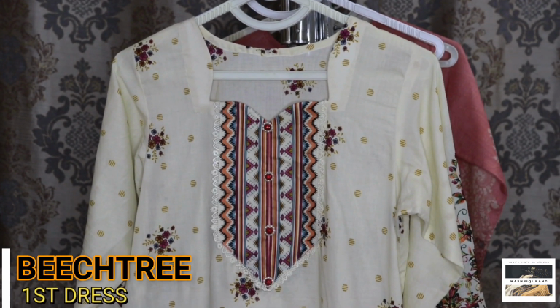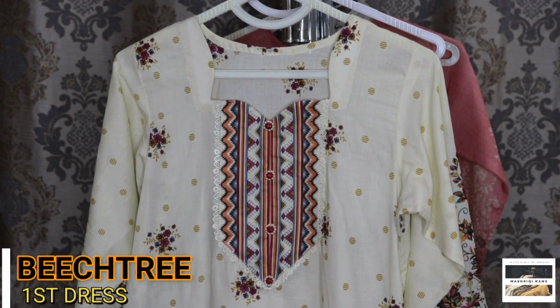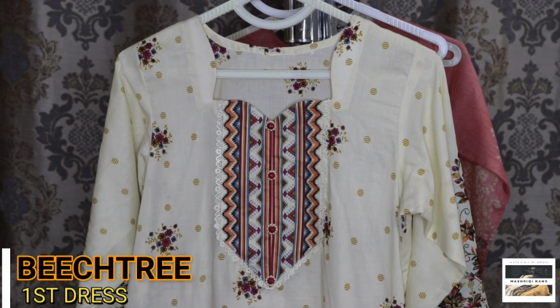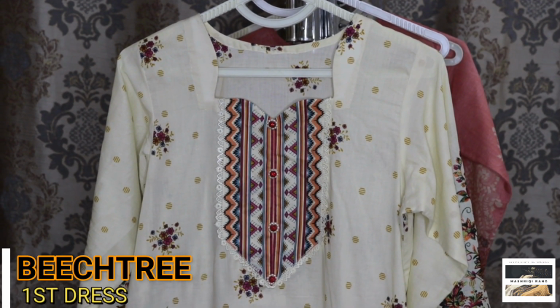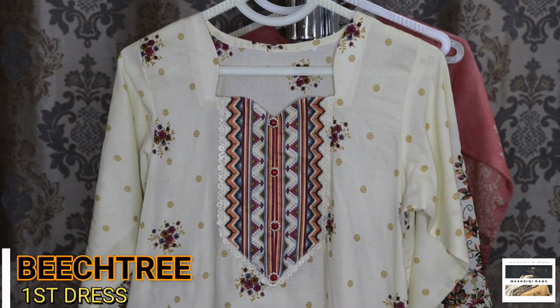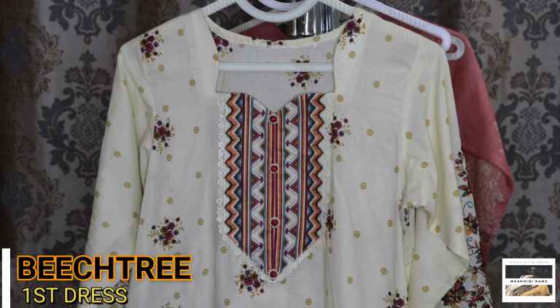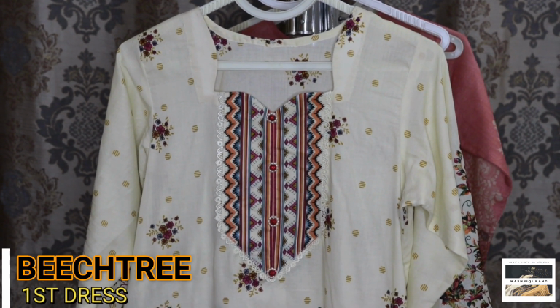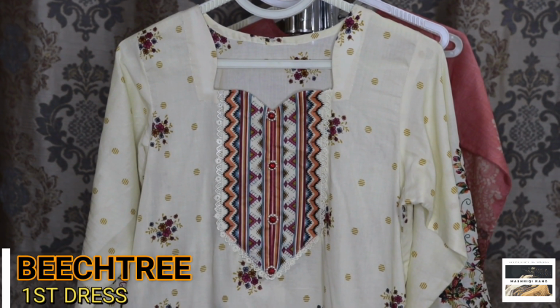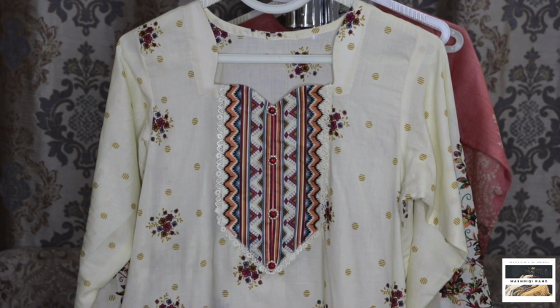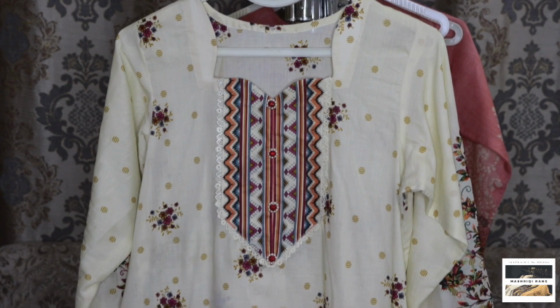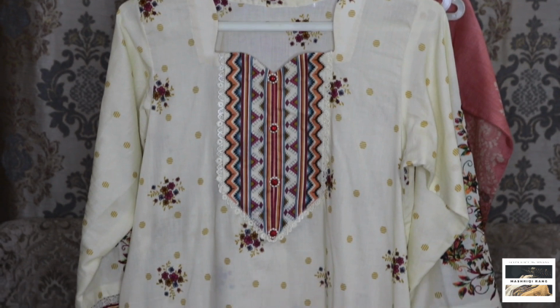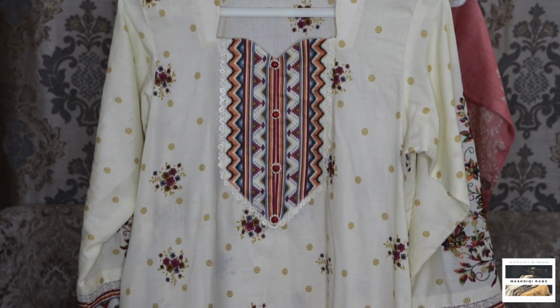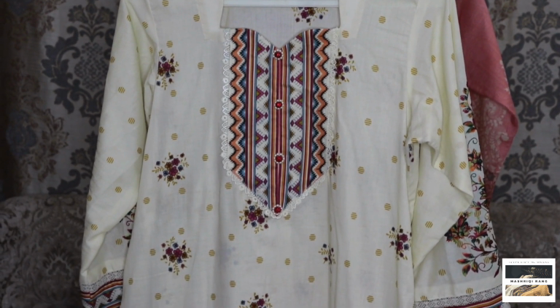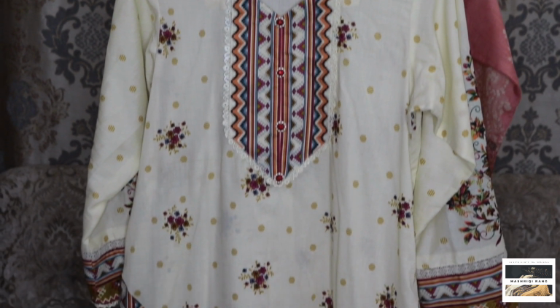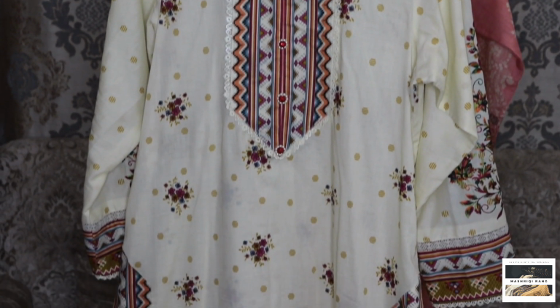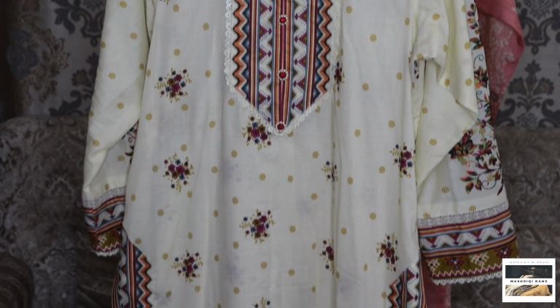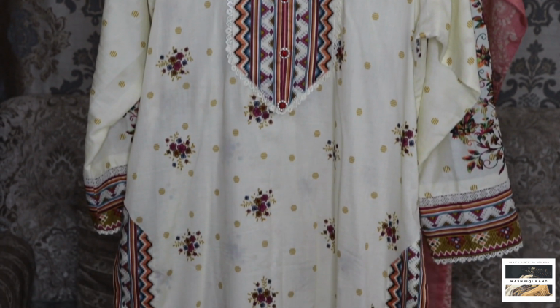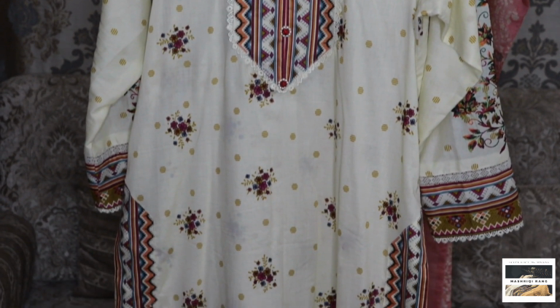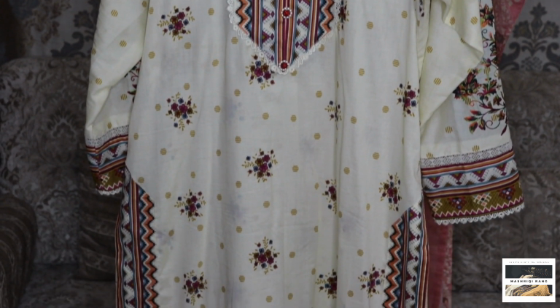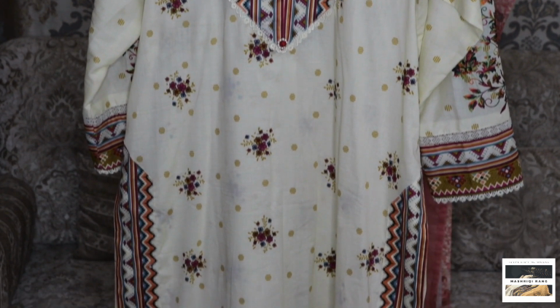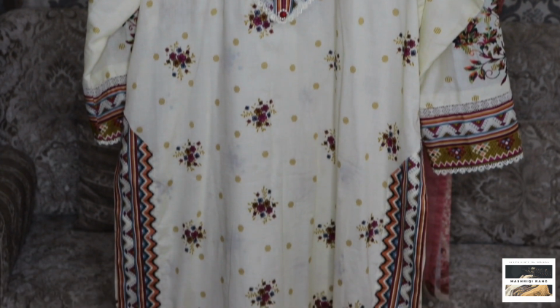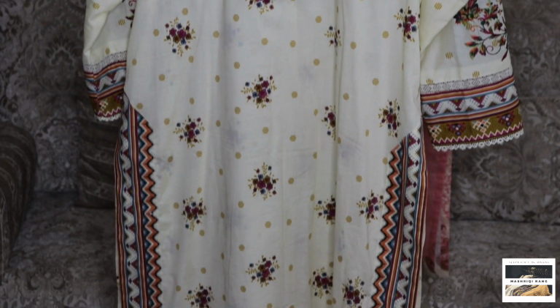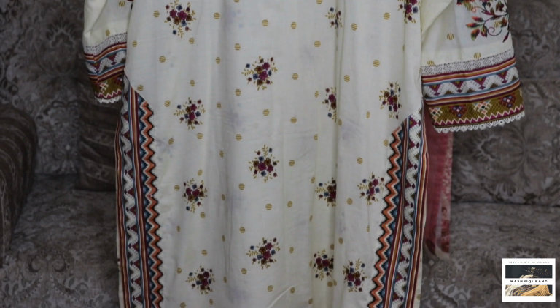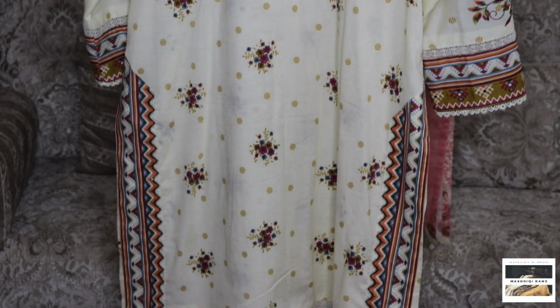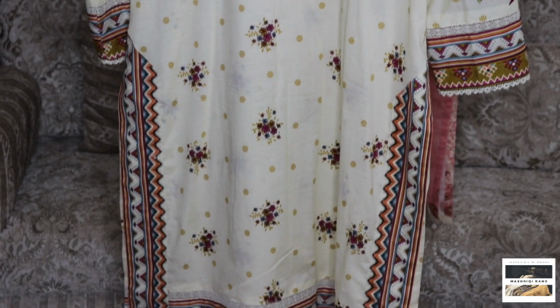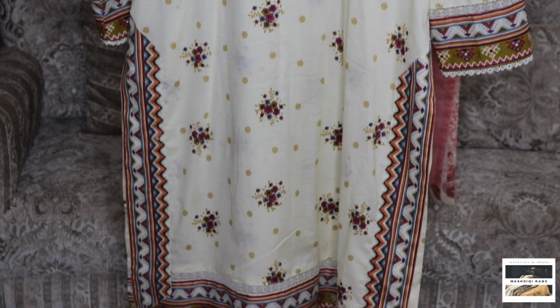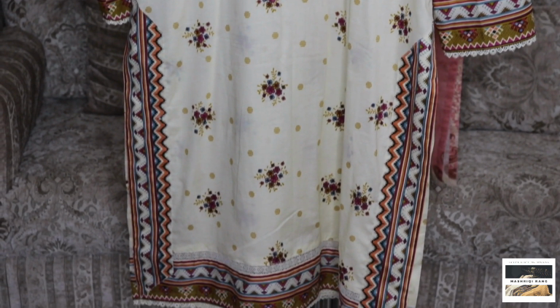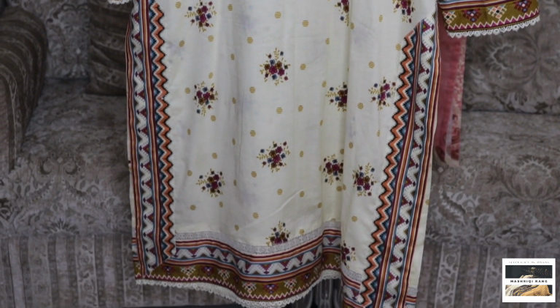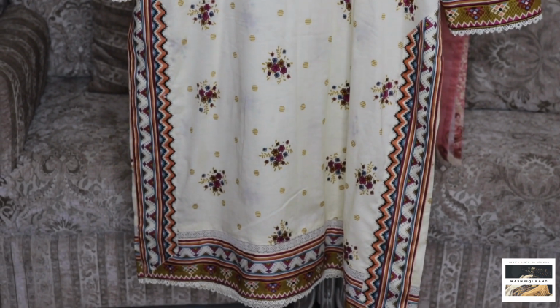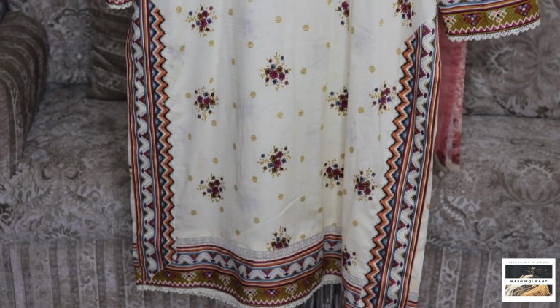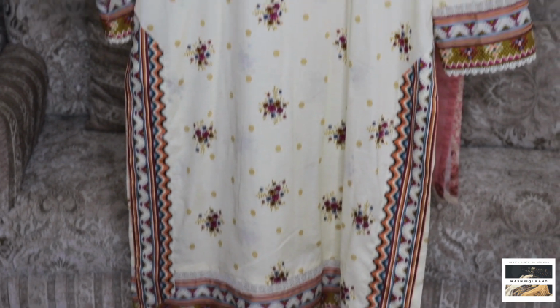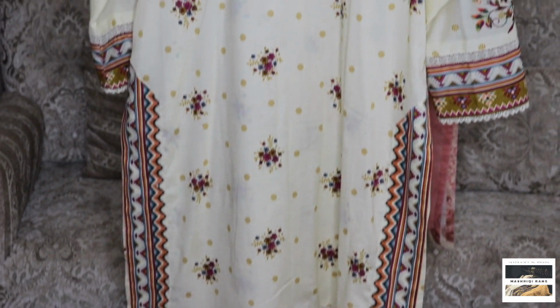Assalamualaikum. Today I have brought two new suits — one is the Beastree suit and one is the Cardi suit. Let's see what I have designed and stitched. I am going to show you, let's see what I have done.